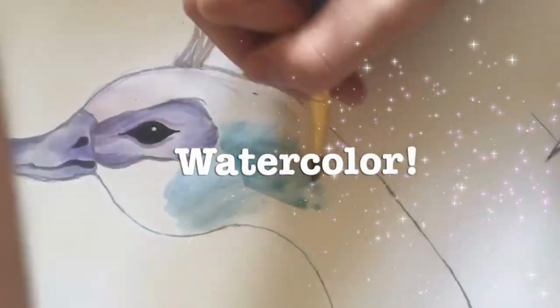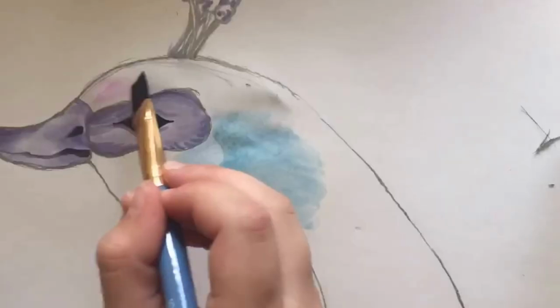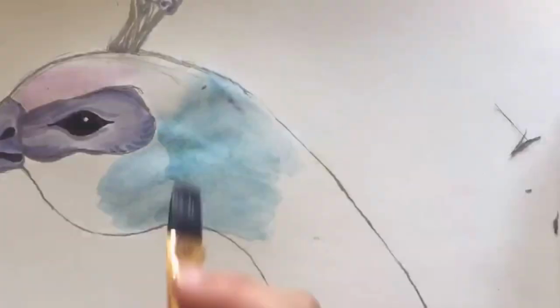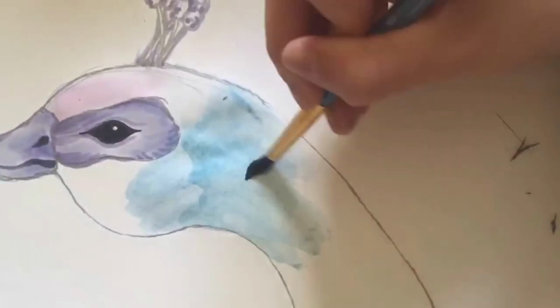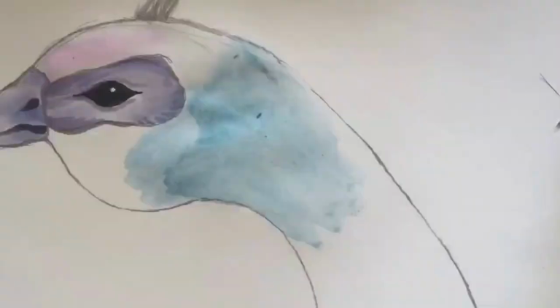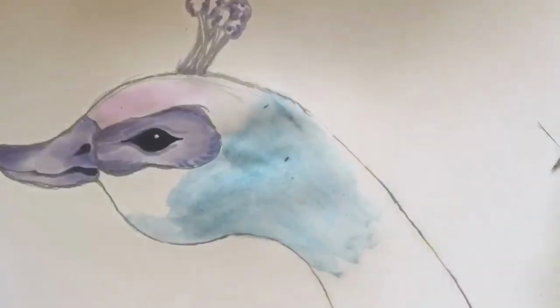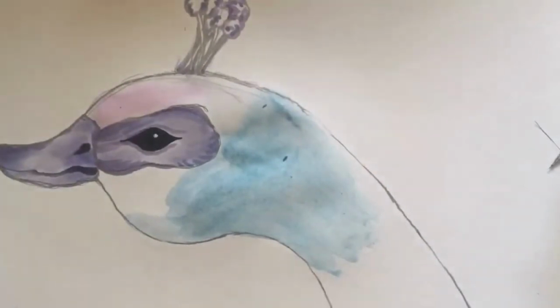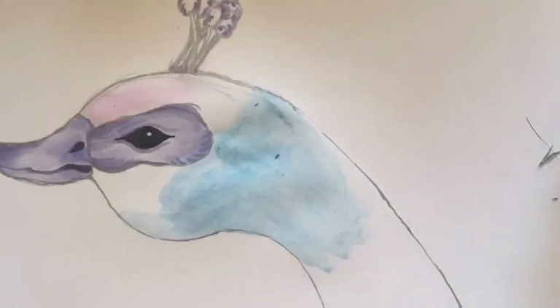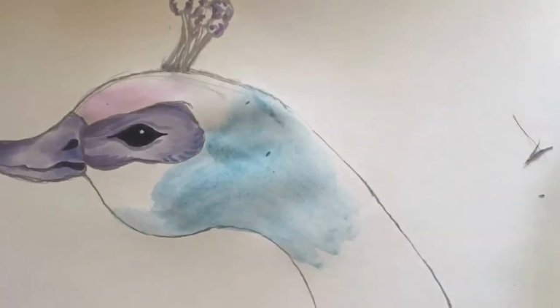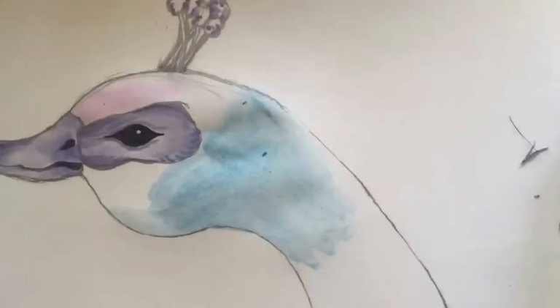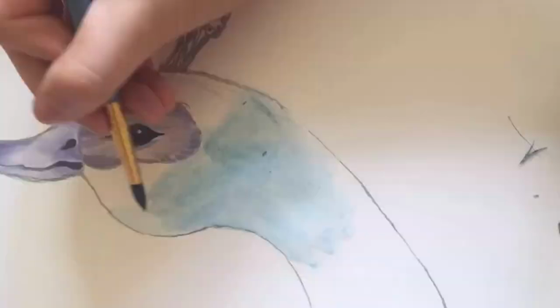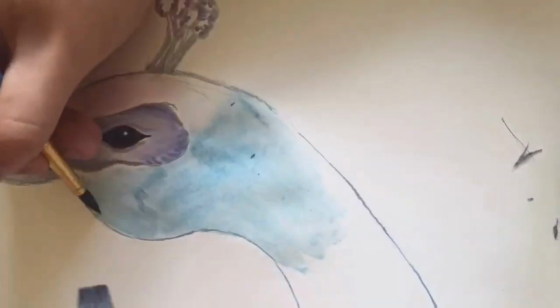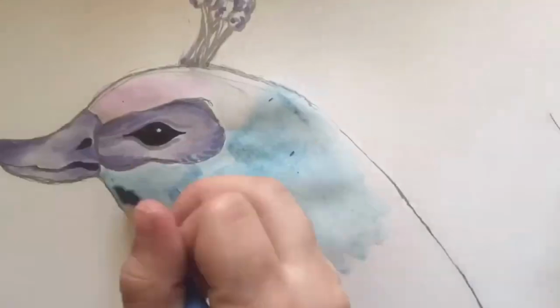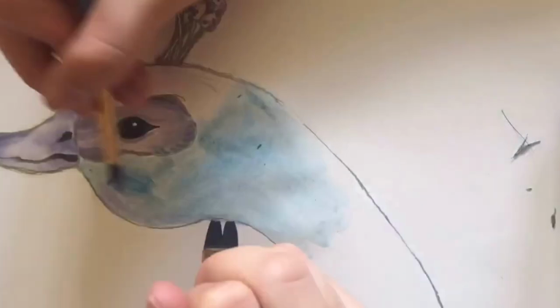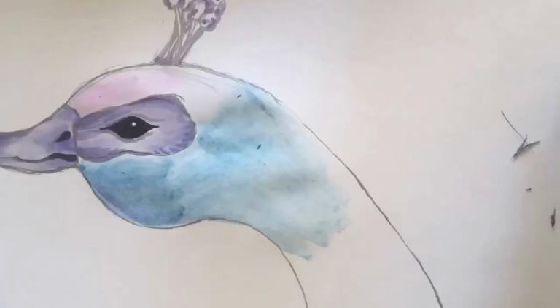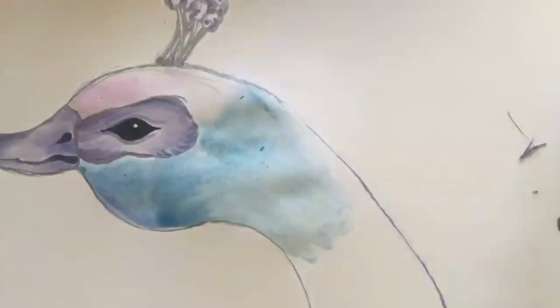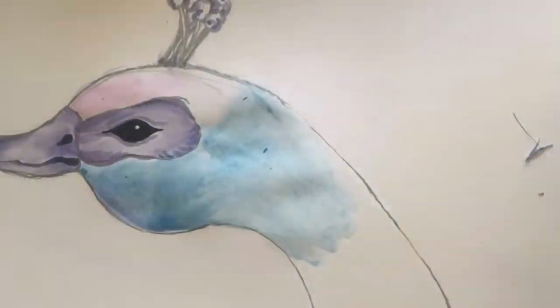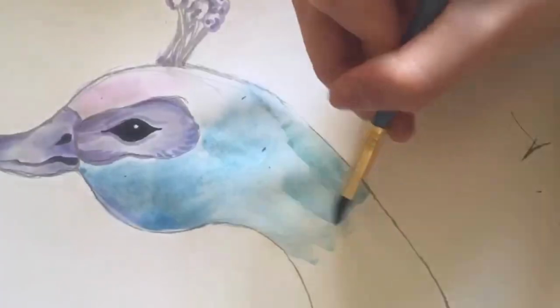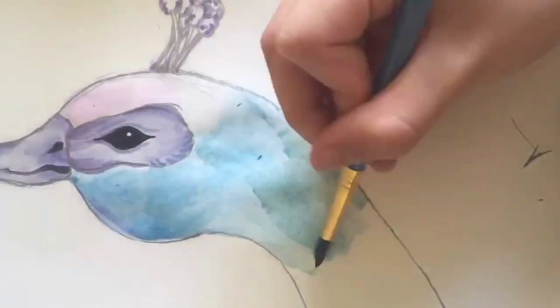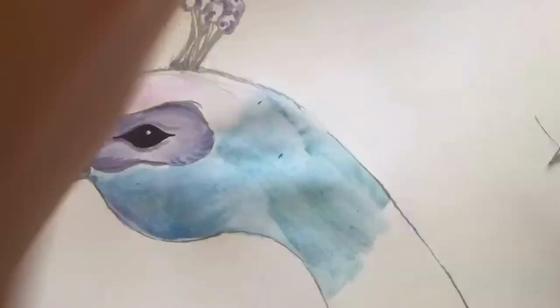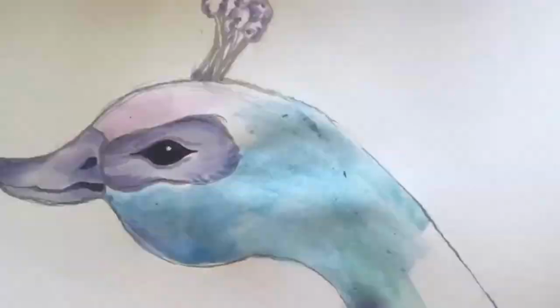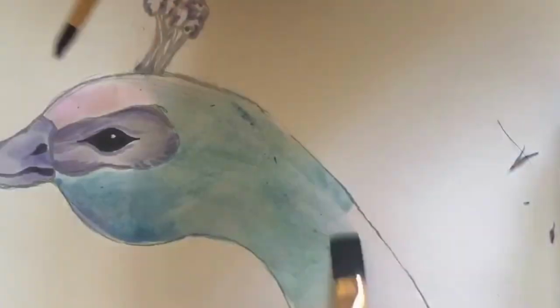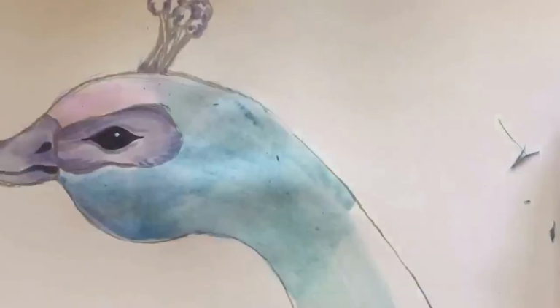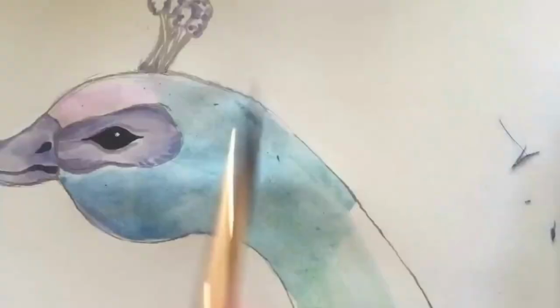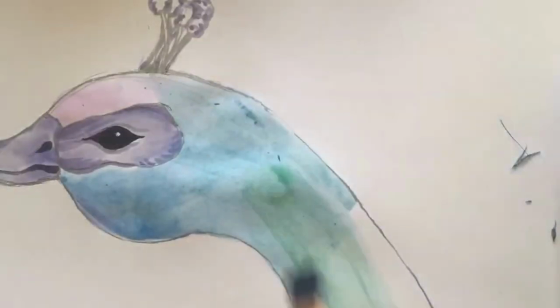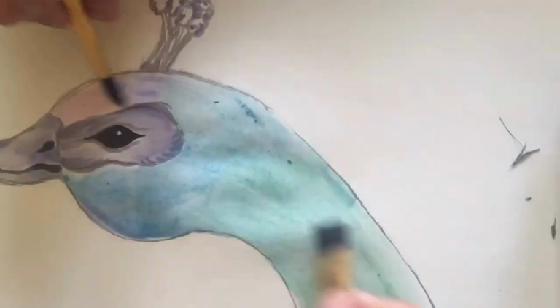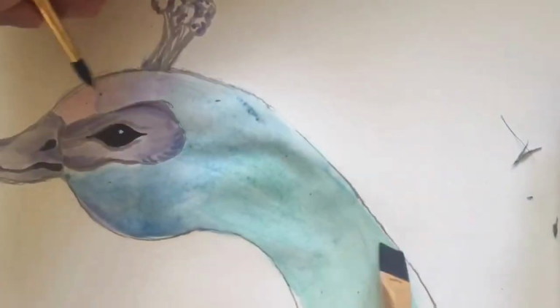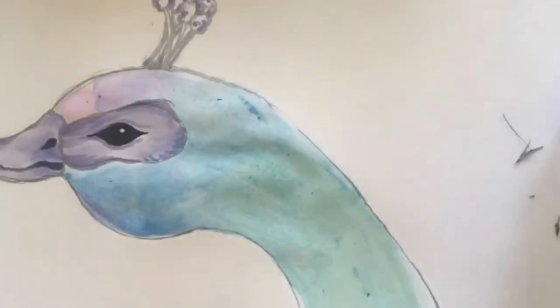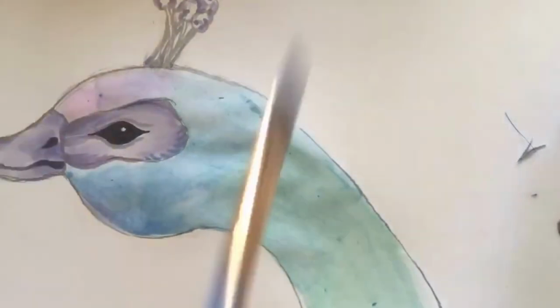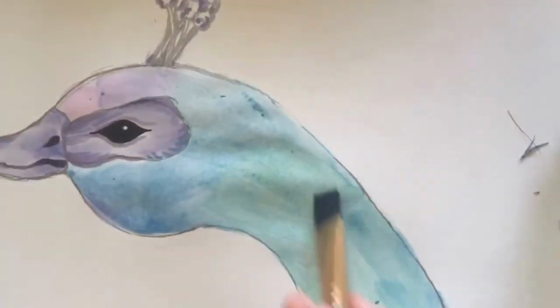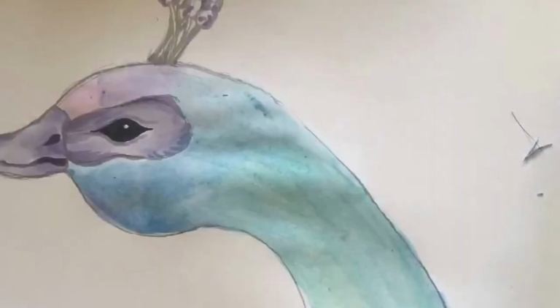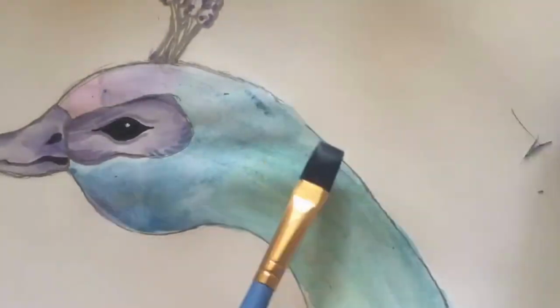Yay watercolors! We wanted to do an ombre at the top that would be purple, and then there would be darker underneath the eye, and then we would turn more green on the neck. It actually kind of looks more pink up there. Pink is purple.